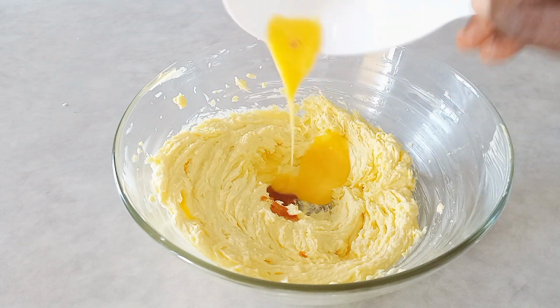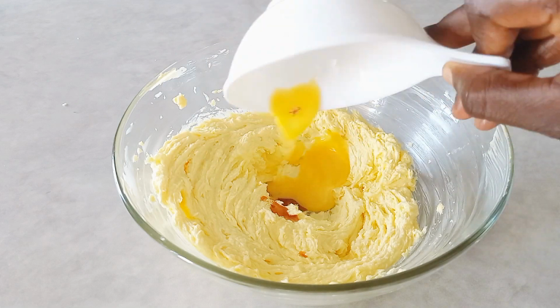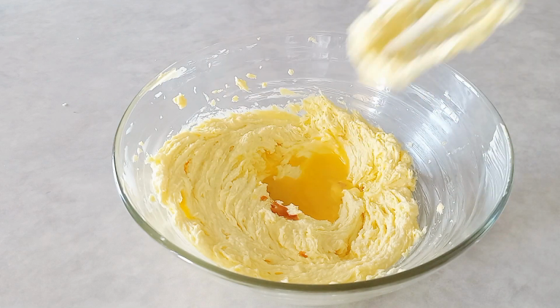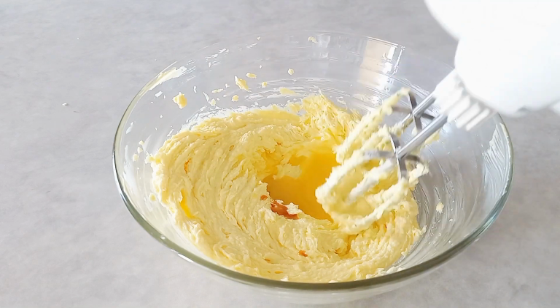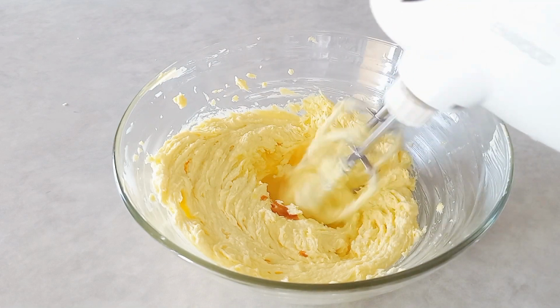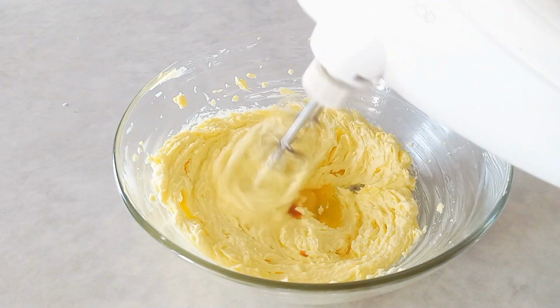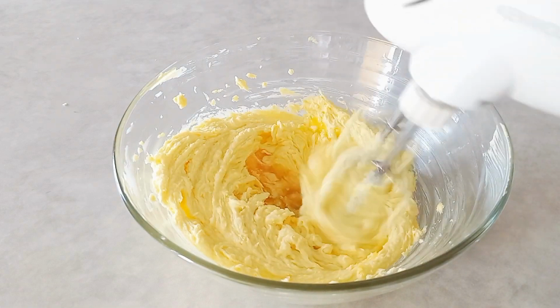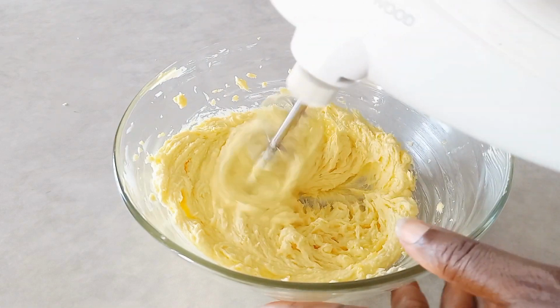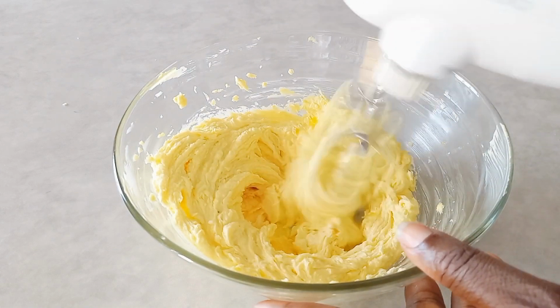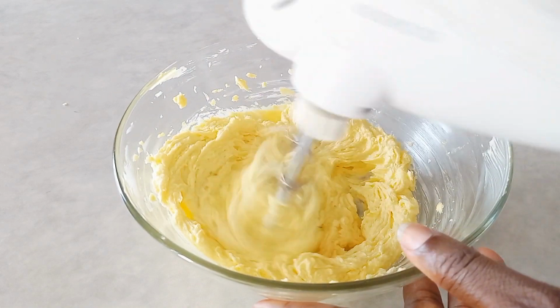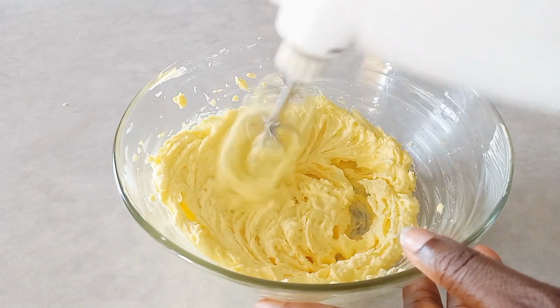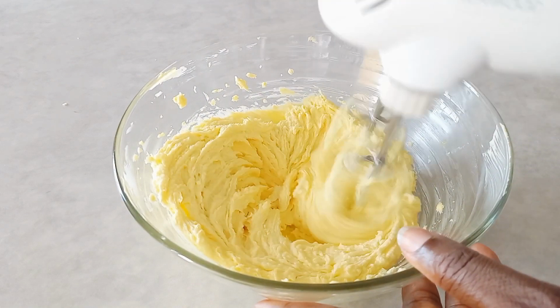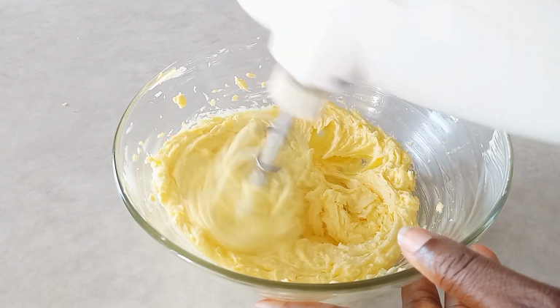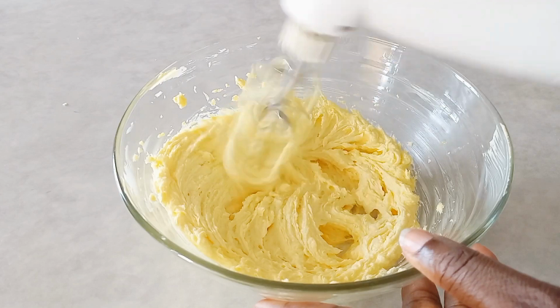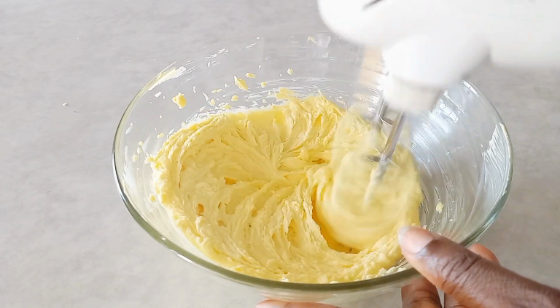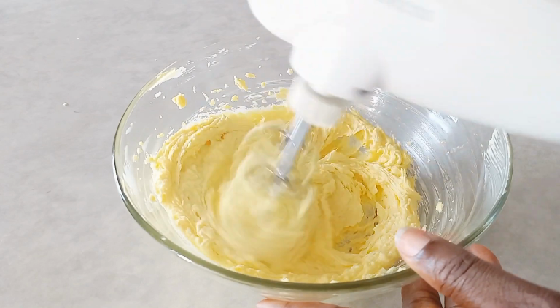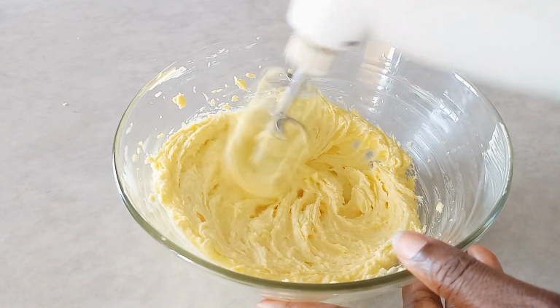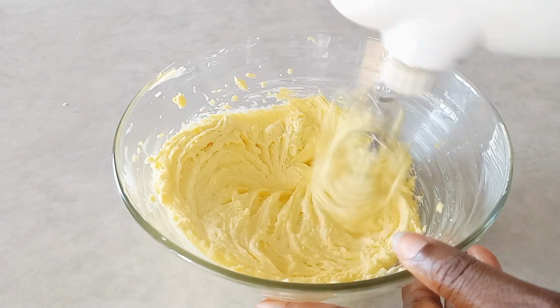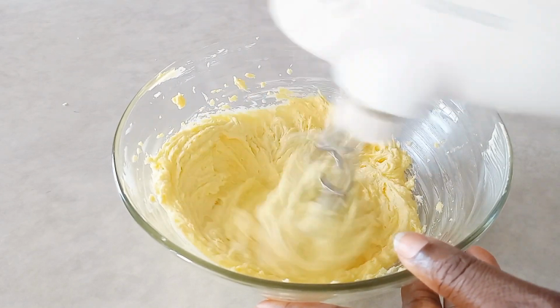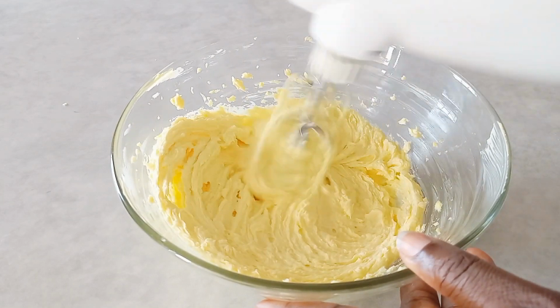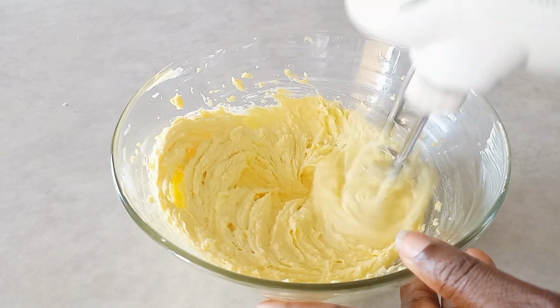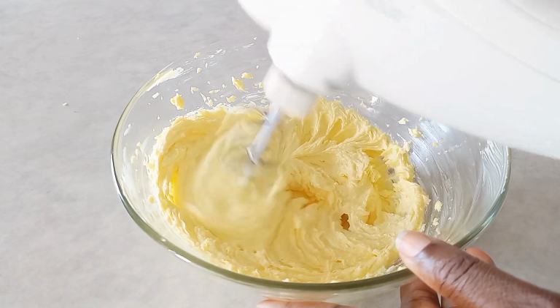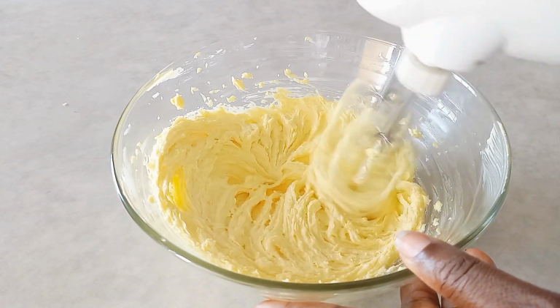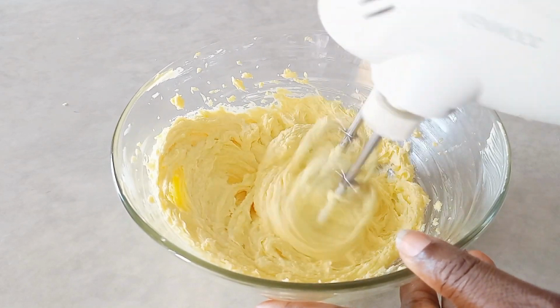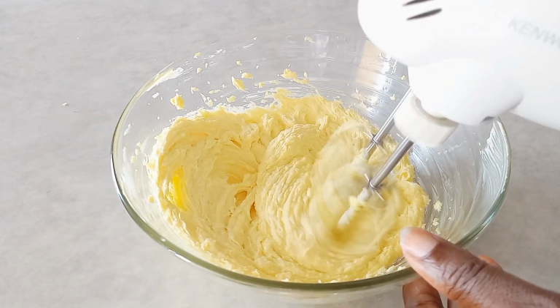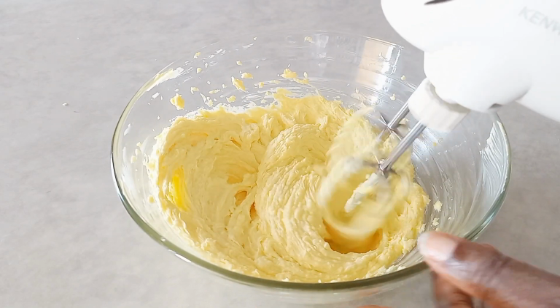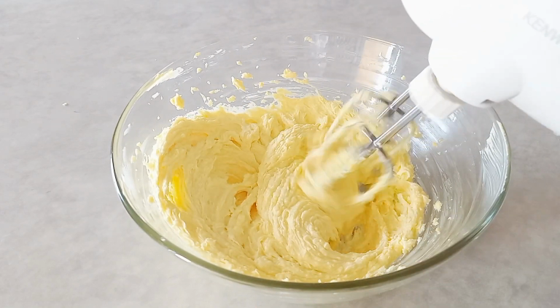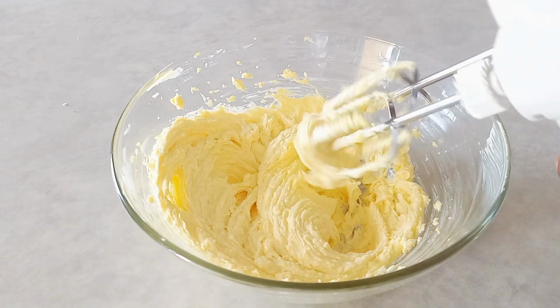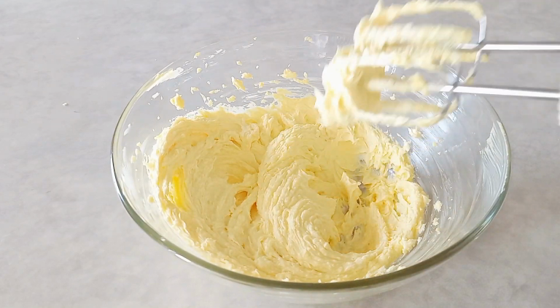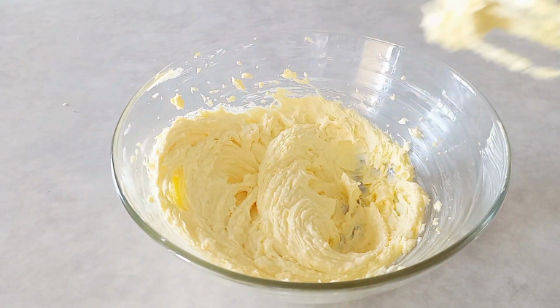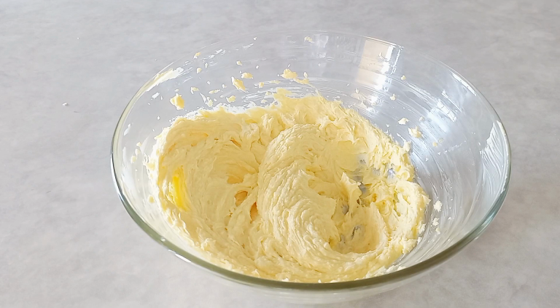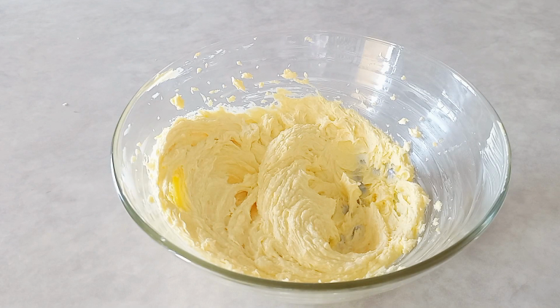Now I'm going to add my vanilla flavor and my egg yolk to the butter mixture, then gently mix to combine.